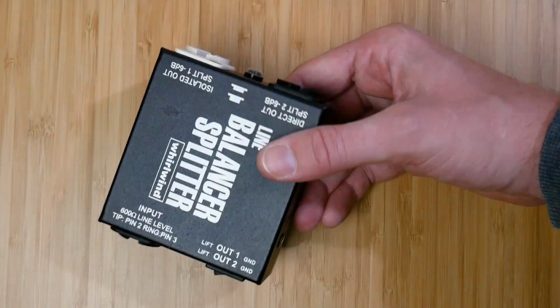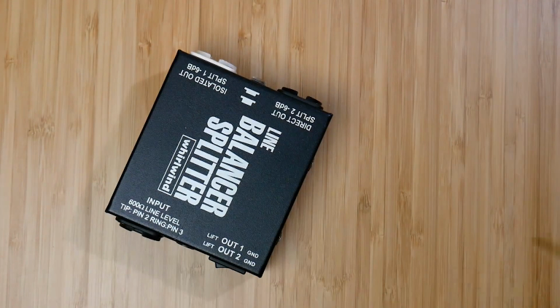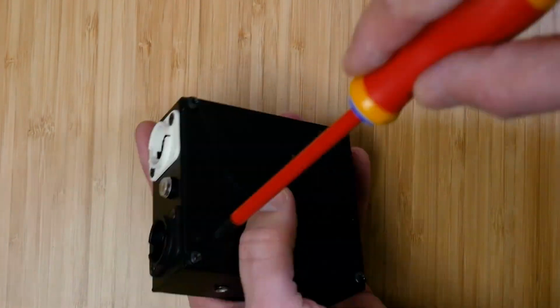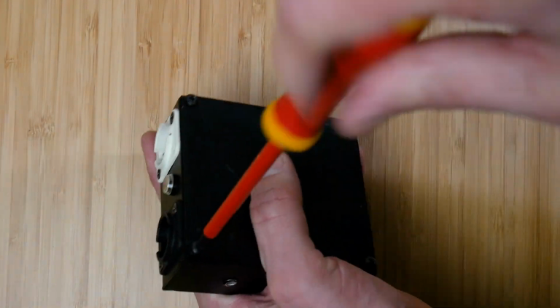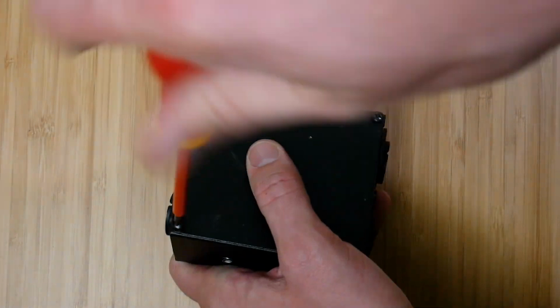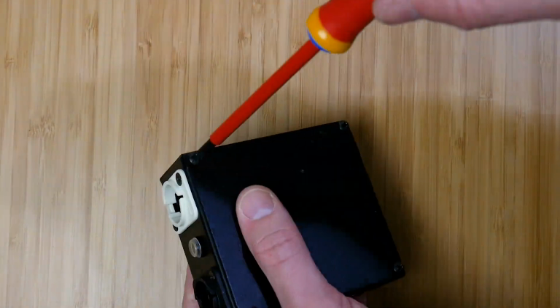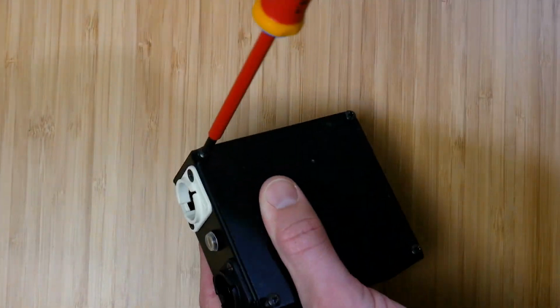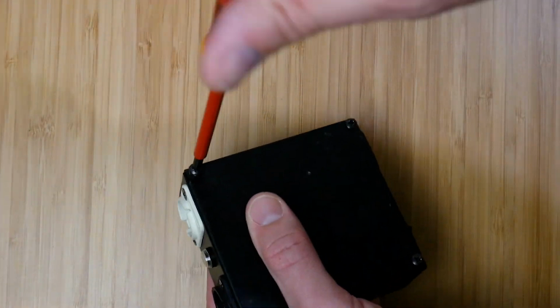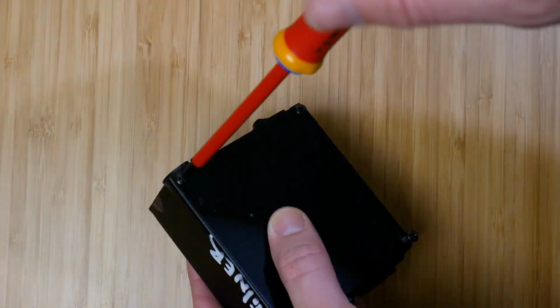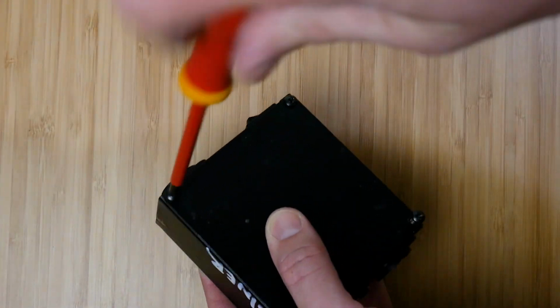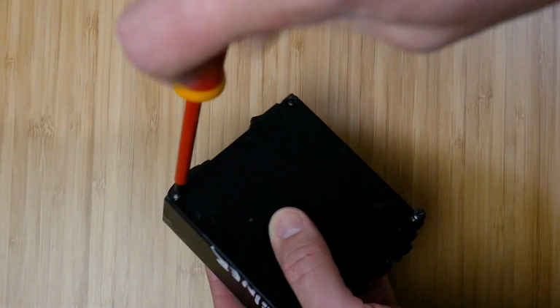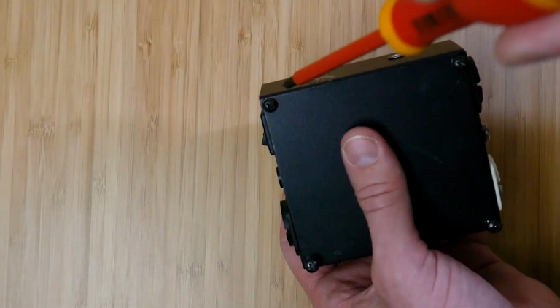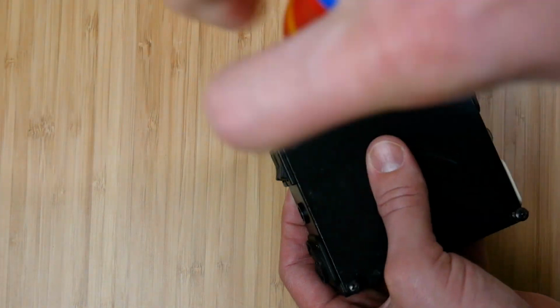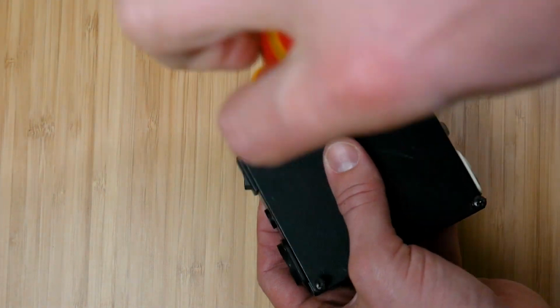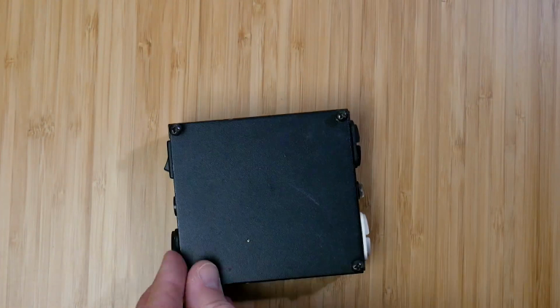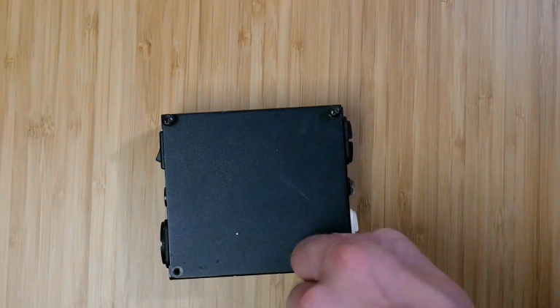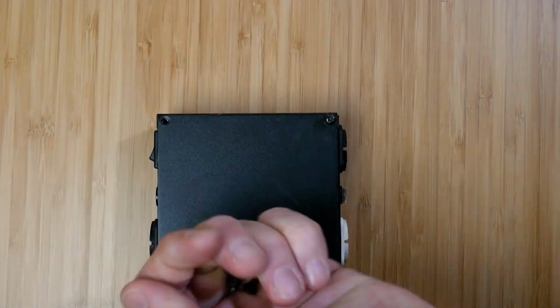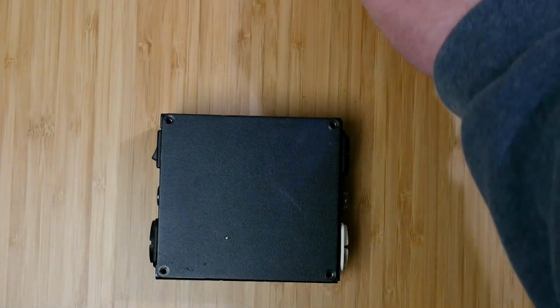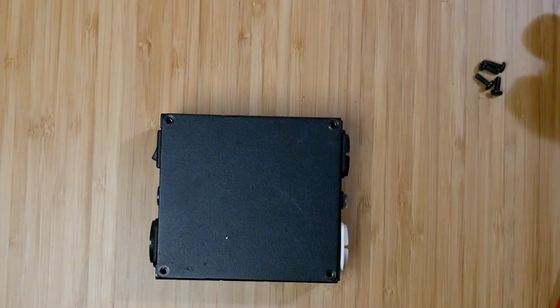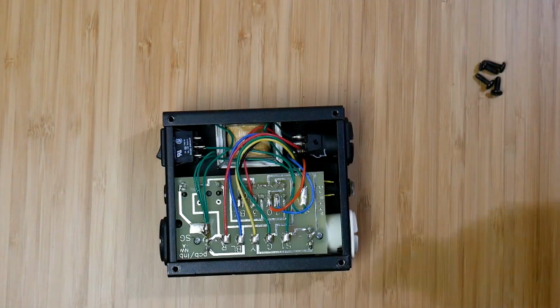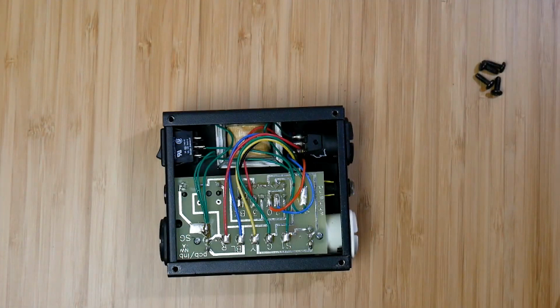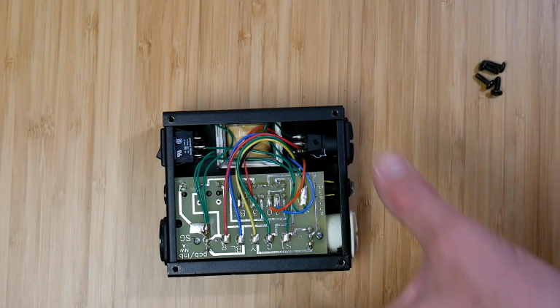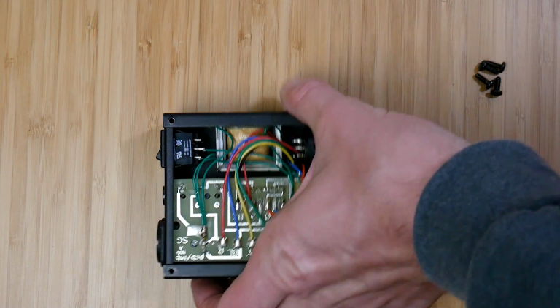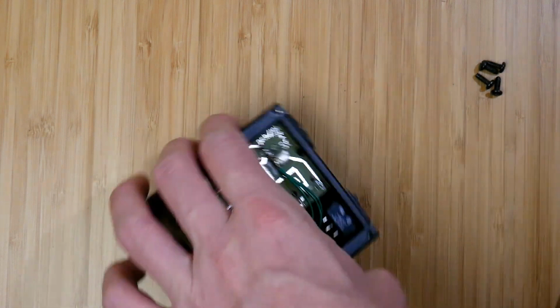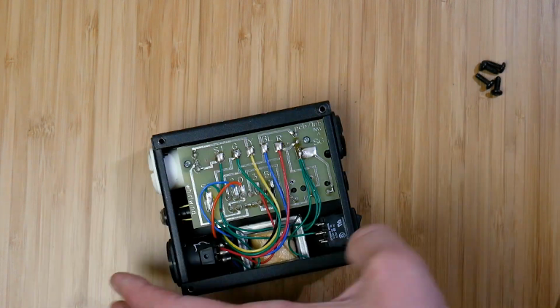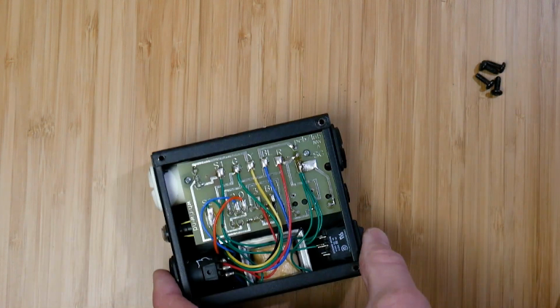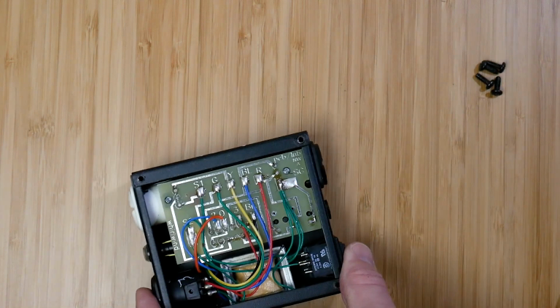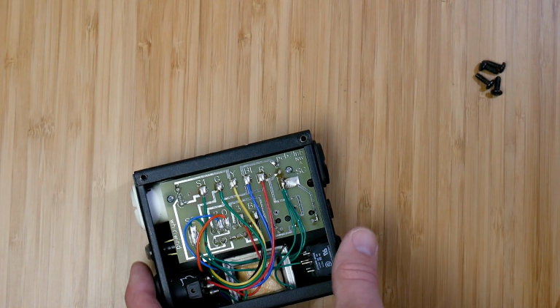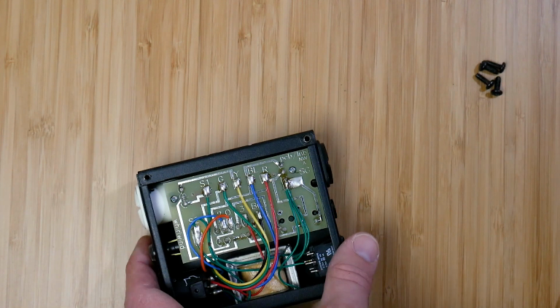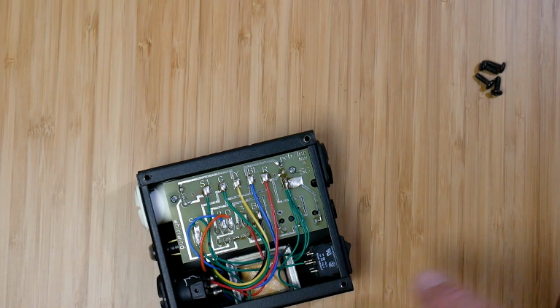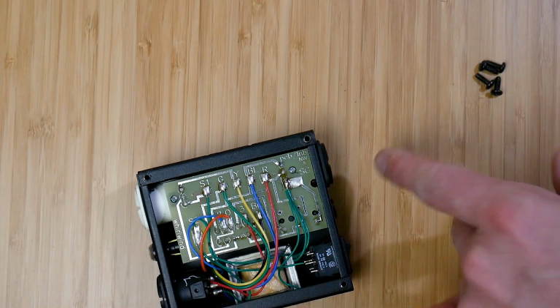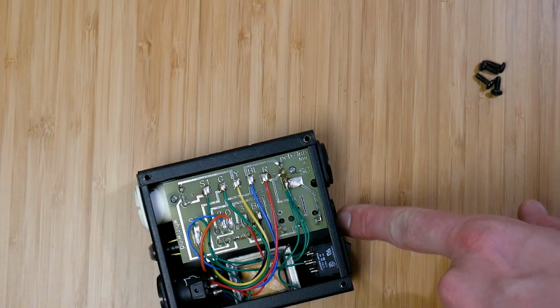This is also a passive unit requiring no batteries or other power supply to operate, so we're not going to find much in here other than a nice transformer and a pretty fancy switch. They've made a nice PCB here and used right angle PCB mount XLR jacks to hold everything in place.